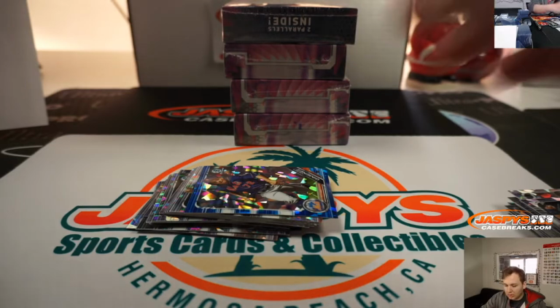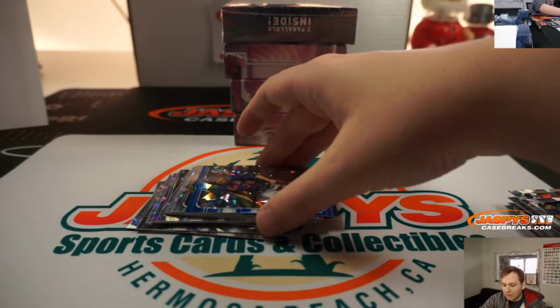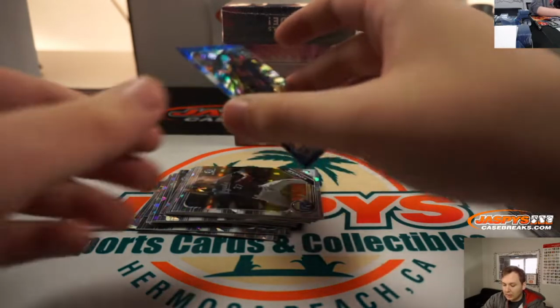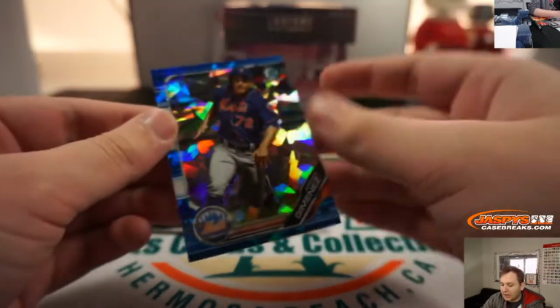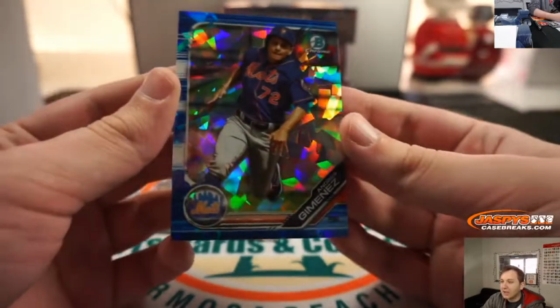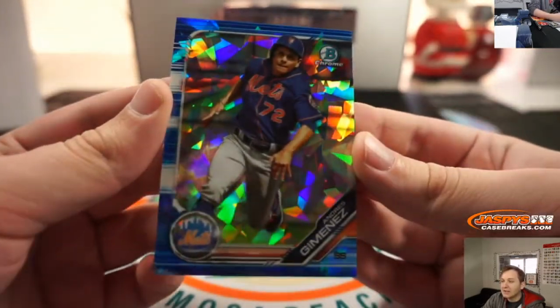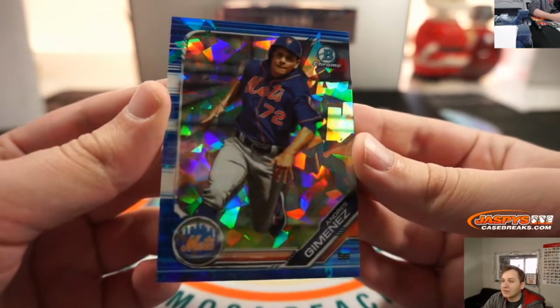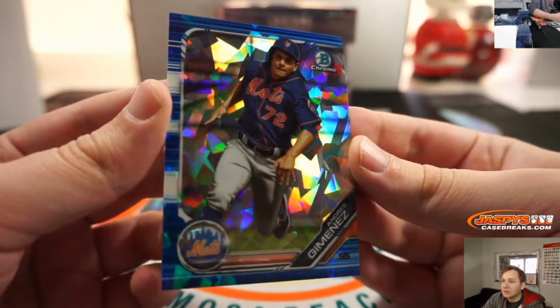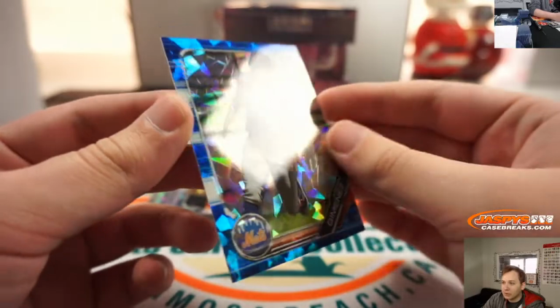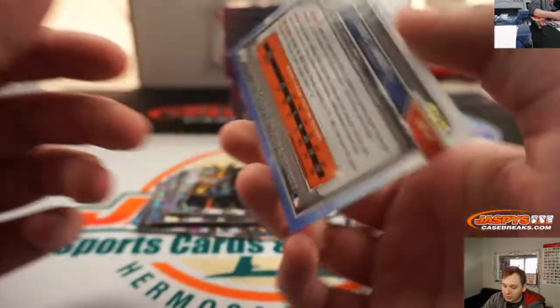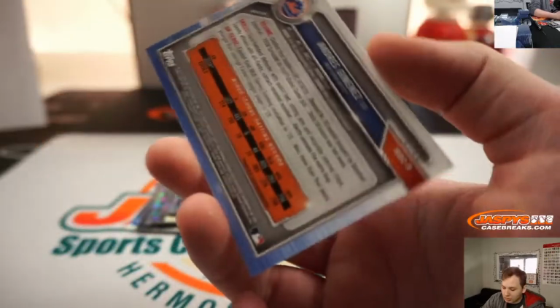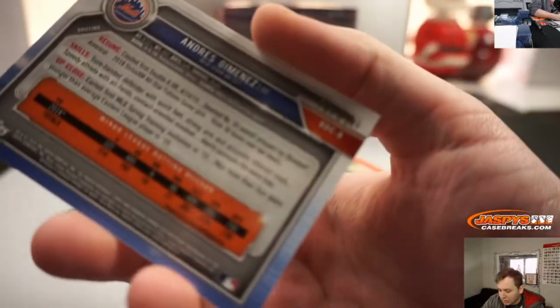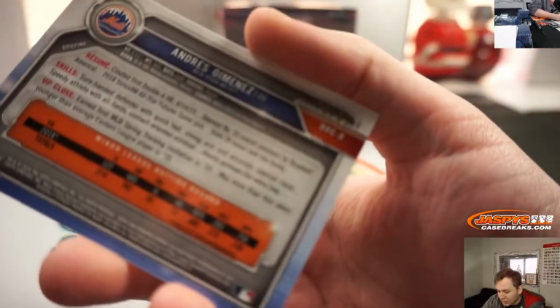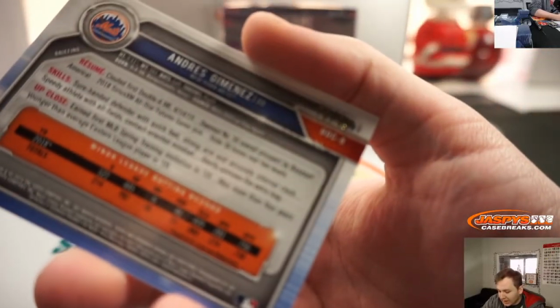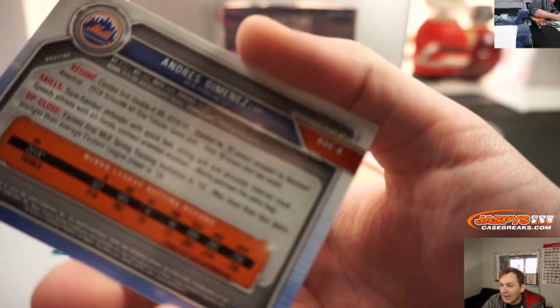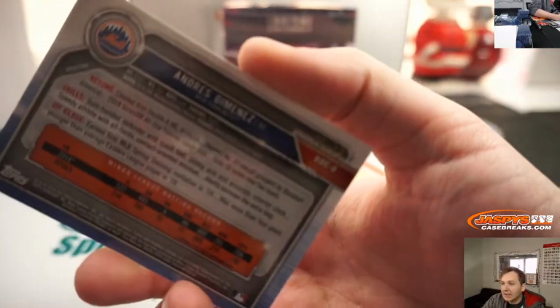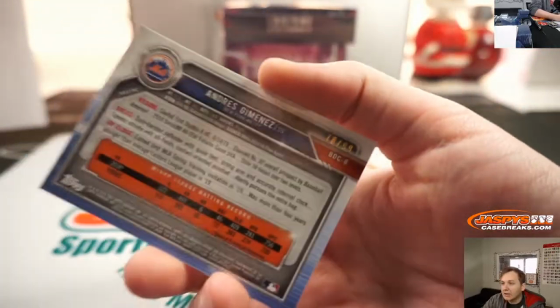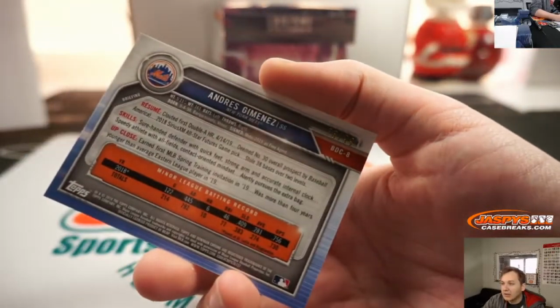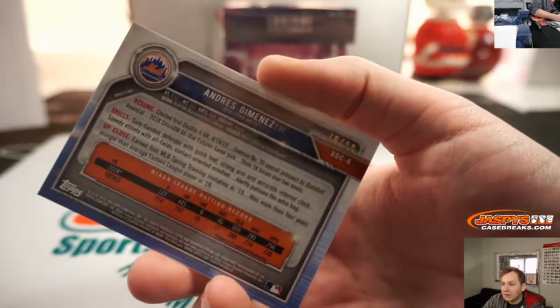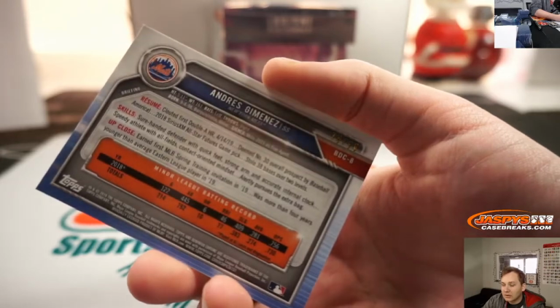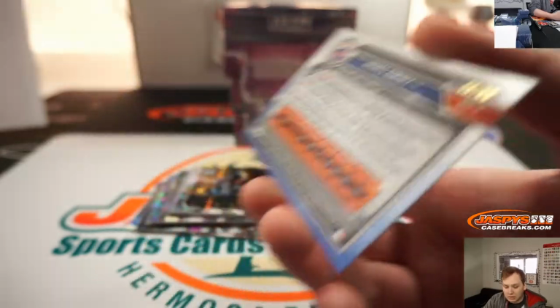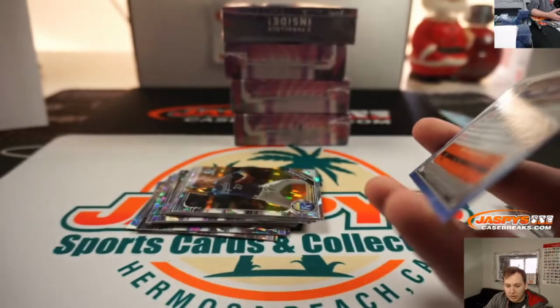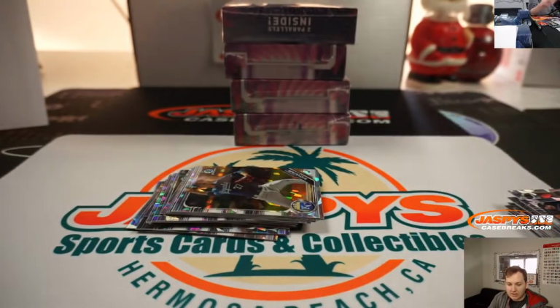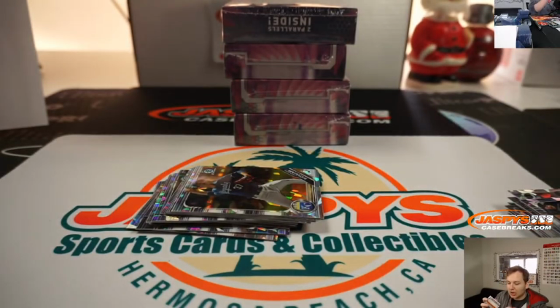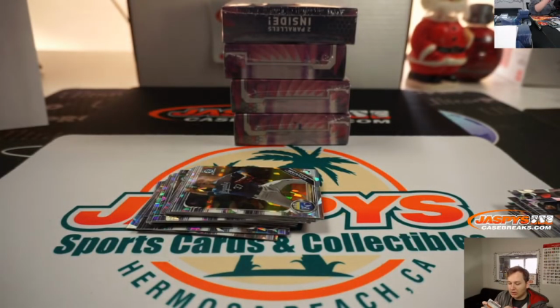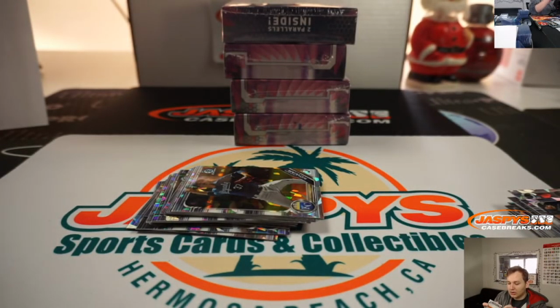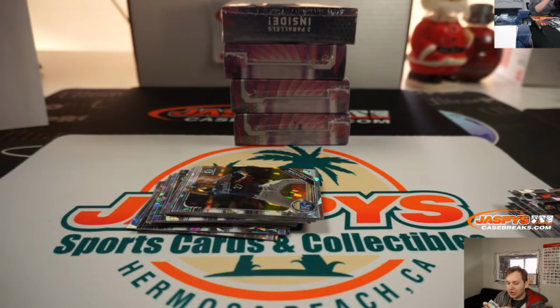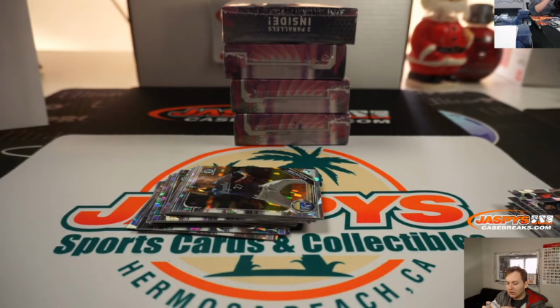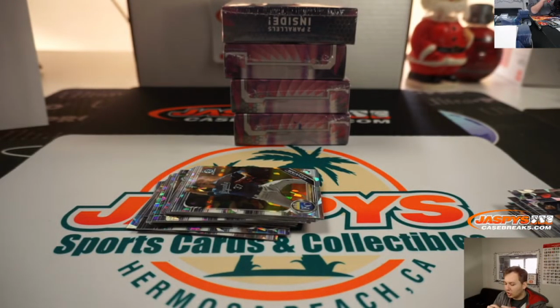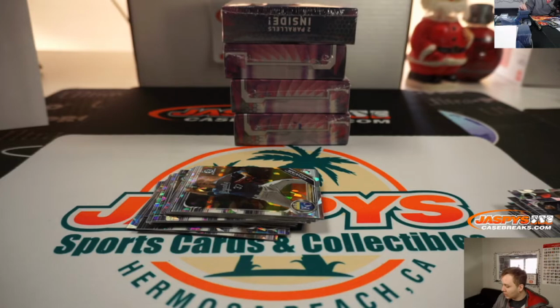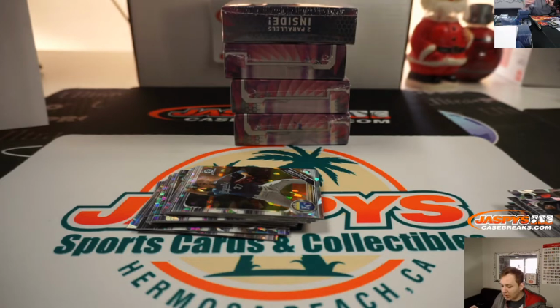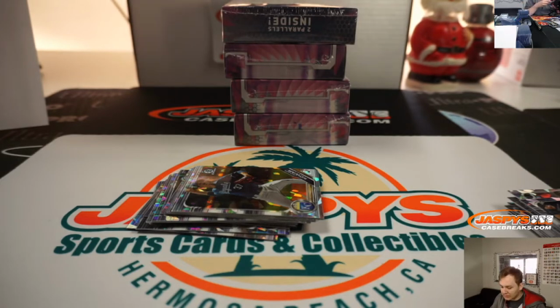And we have an Andres Jimenez. Blue, numbered 78 out of 99. New York Mets — that goes to John G. So there's two parallels per box, it looks like.